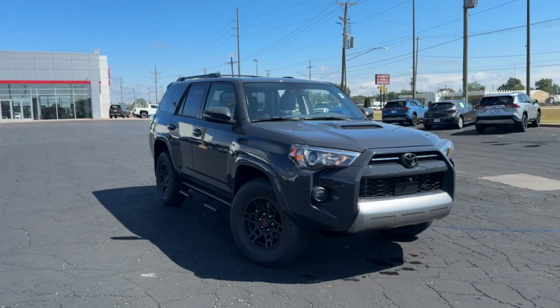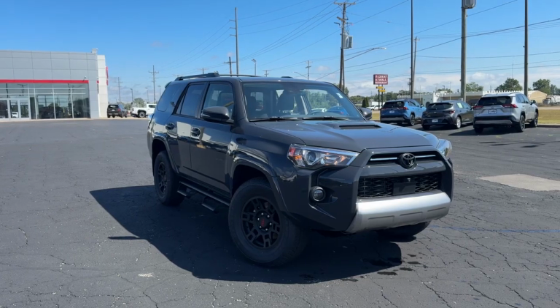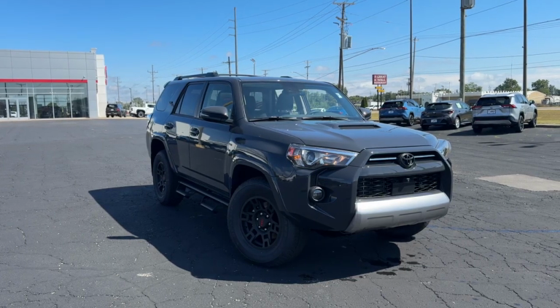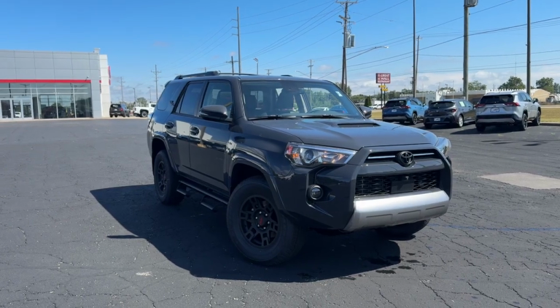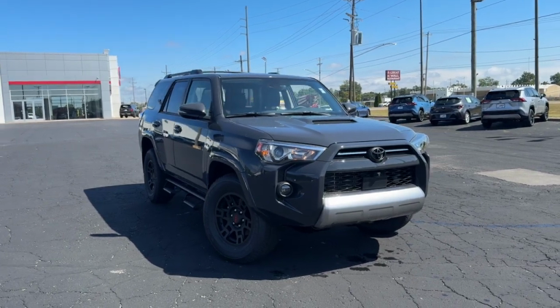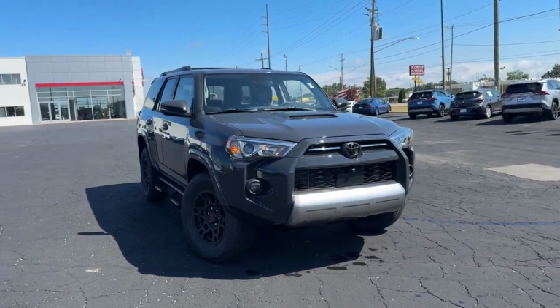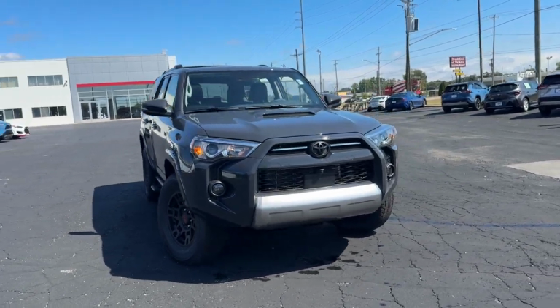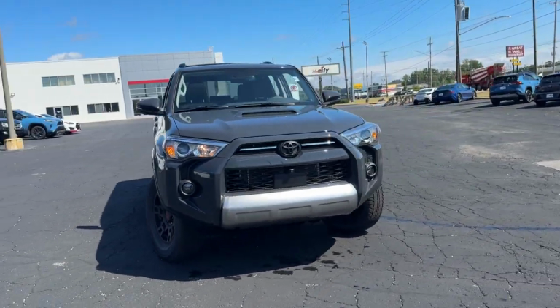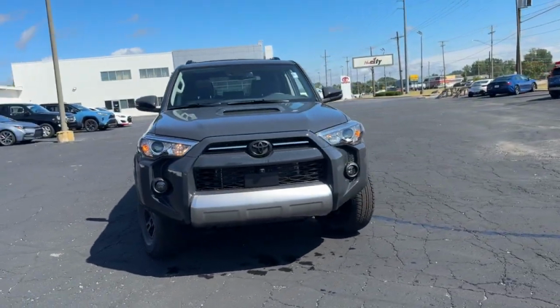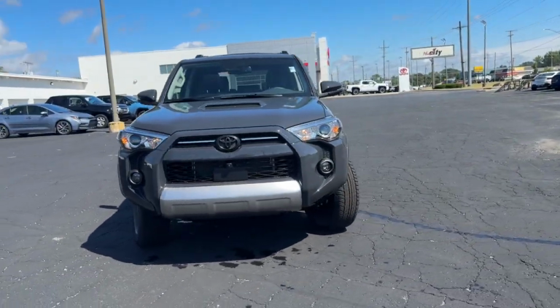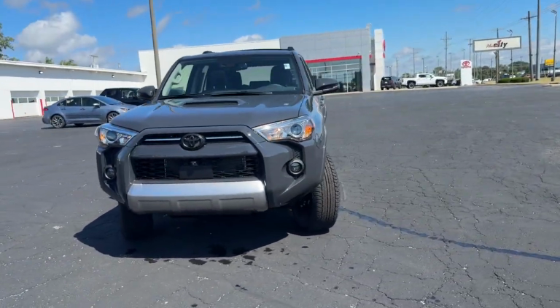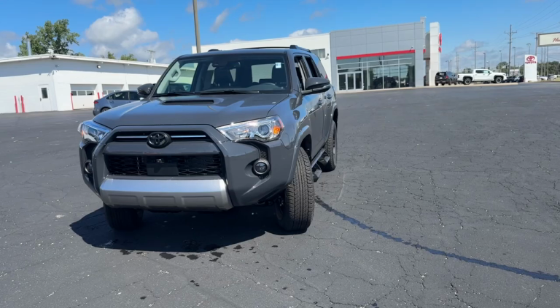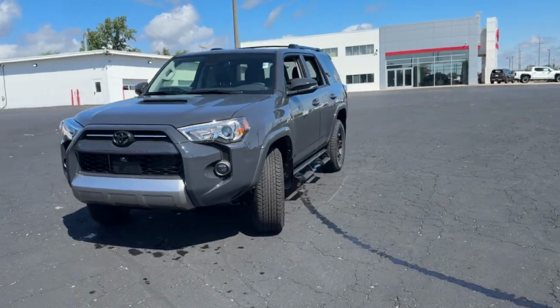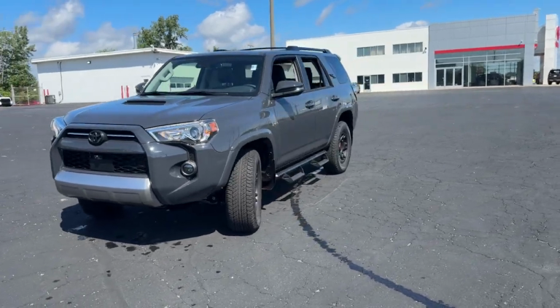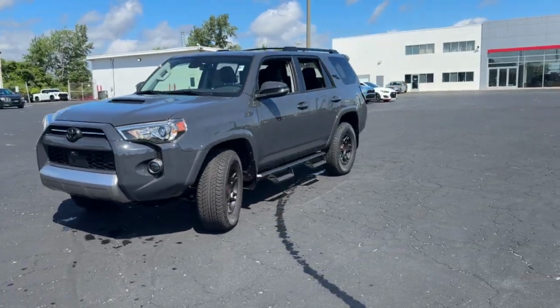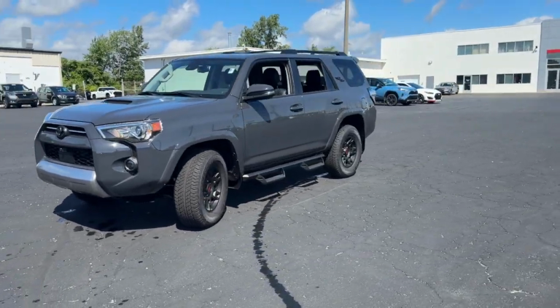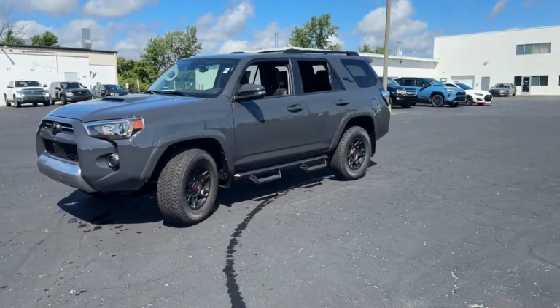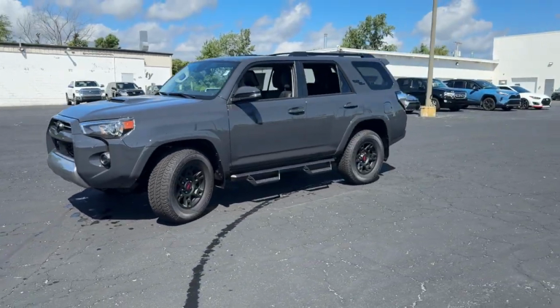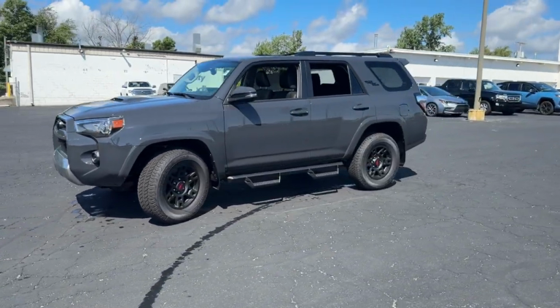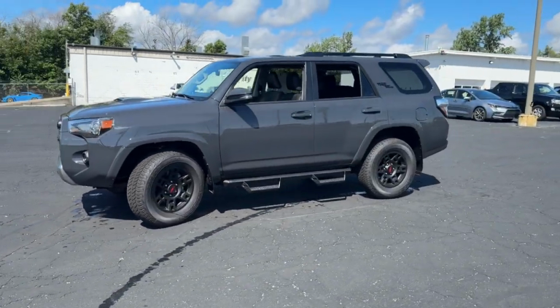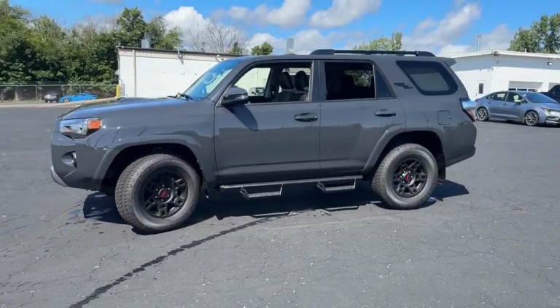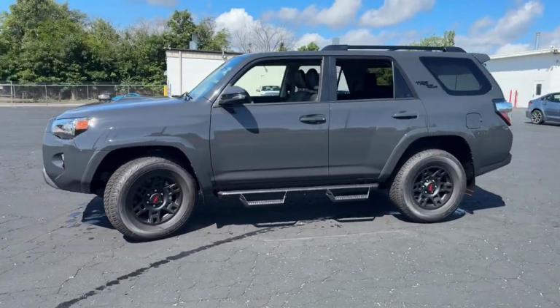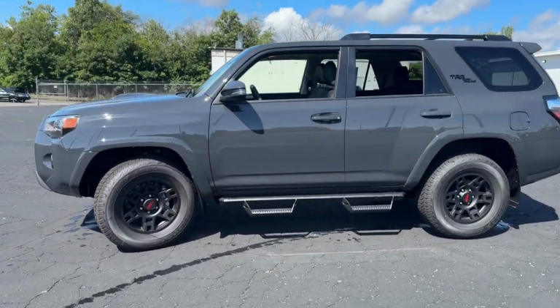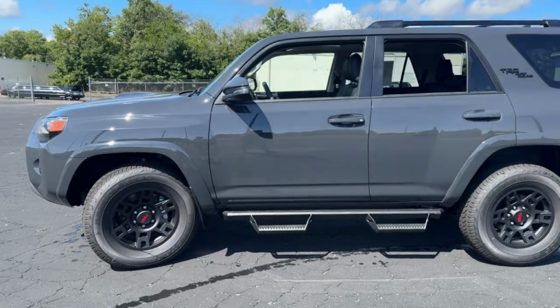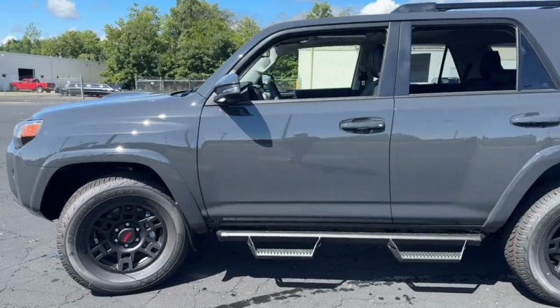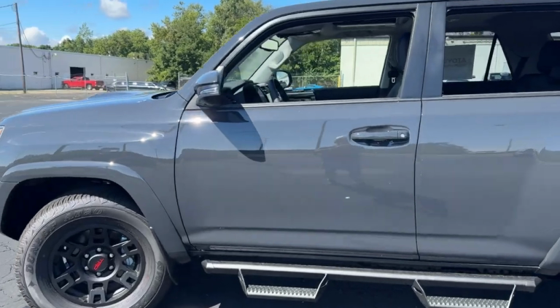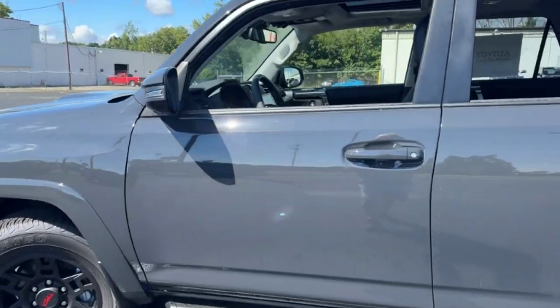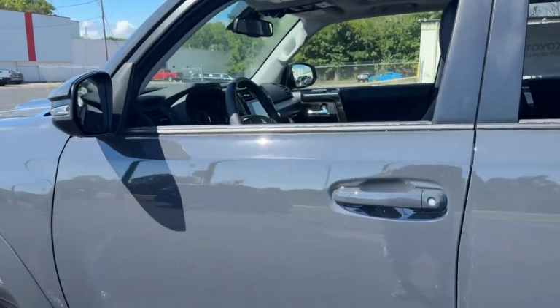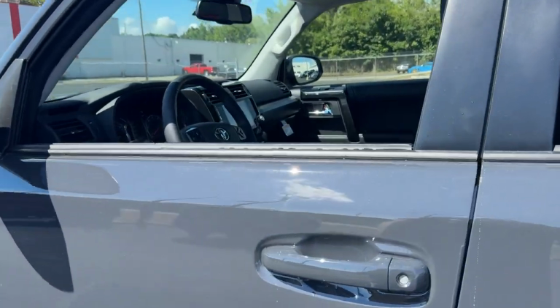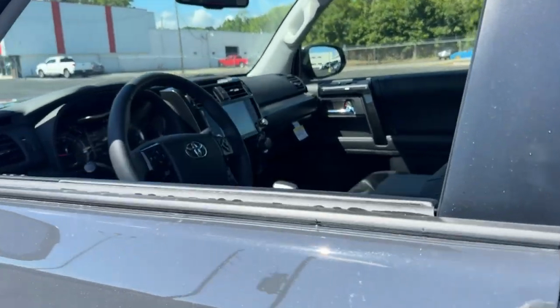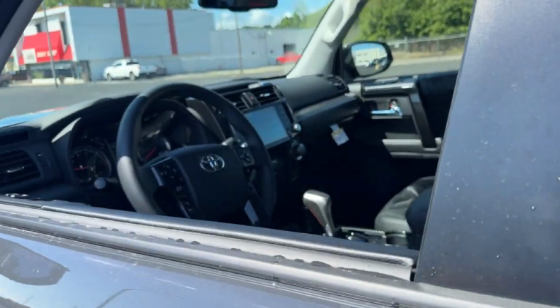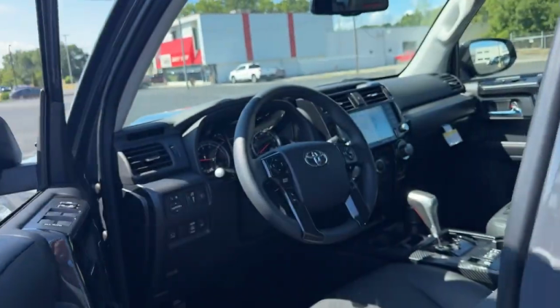Get into the 2024 Toyota 4Runner. Make every off-road adventure all it can be in this capable 4Runner. From its rugged, trail-focused design to its comfortable interior, this is the go-to vehicle for your outdoor lifestyle.